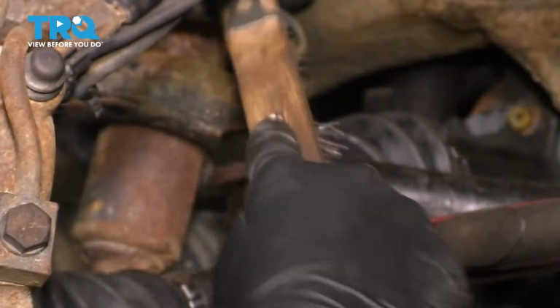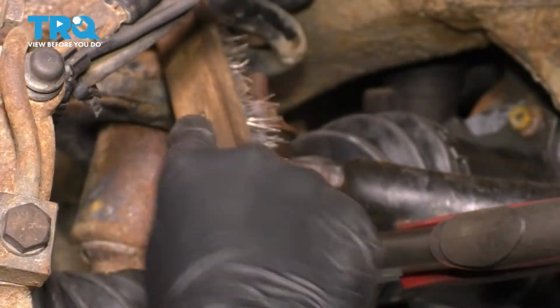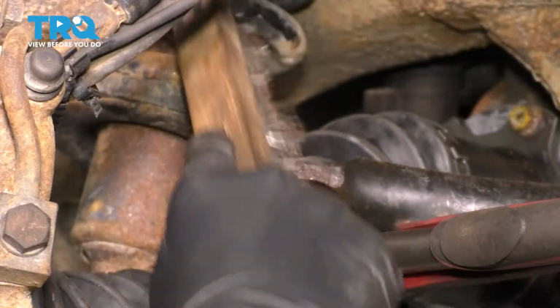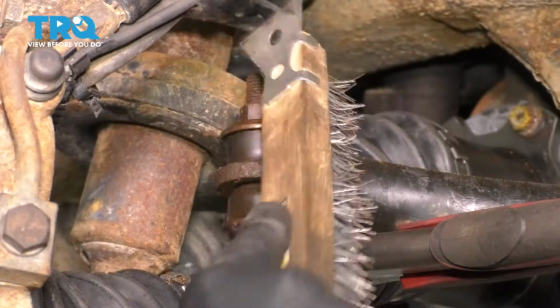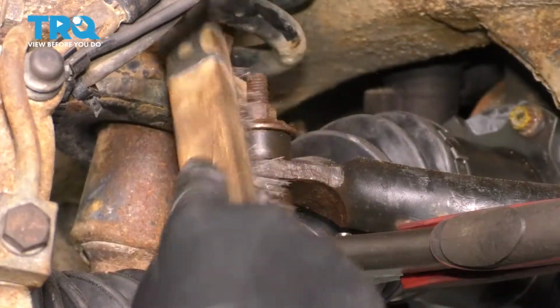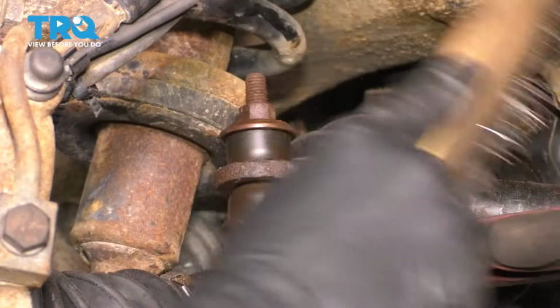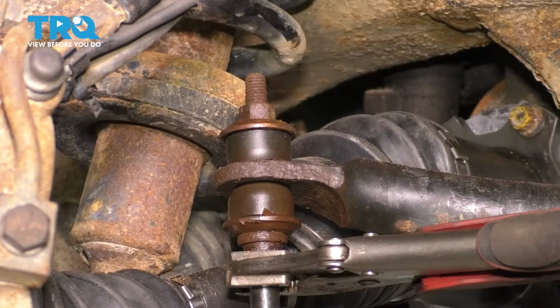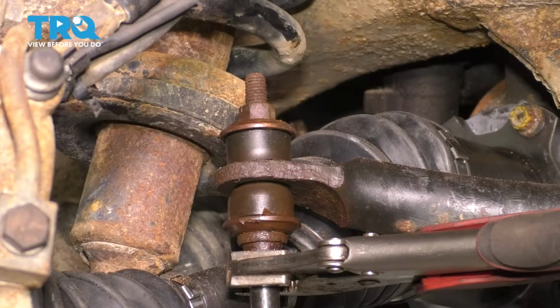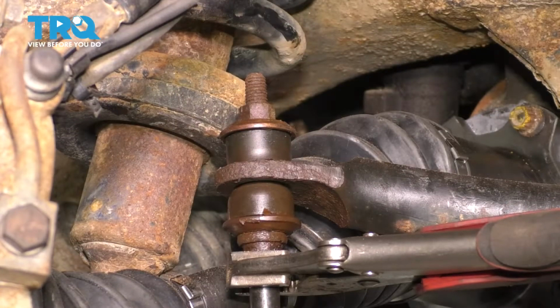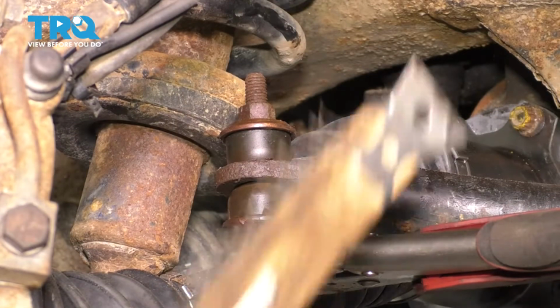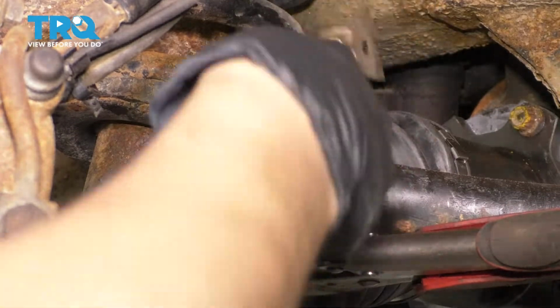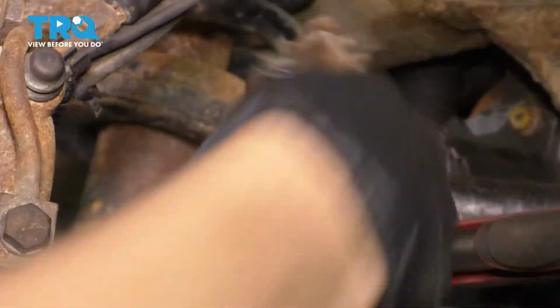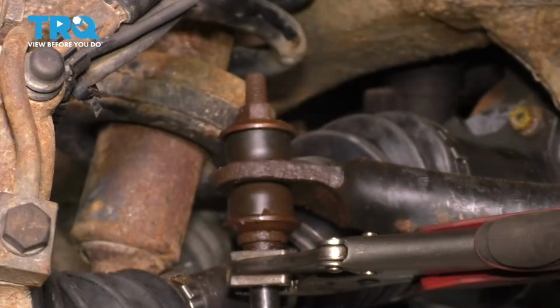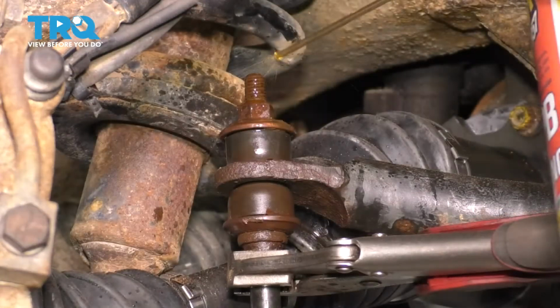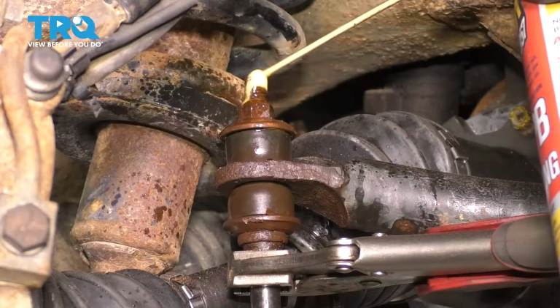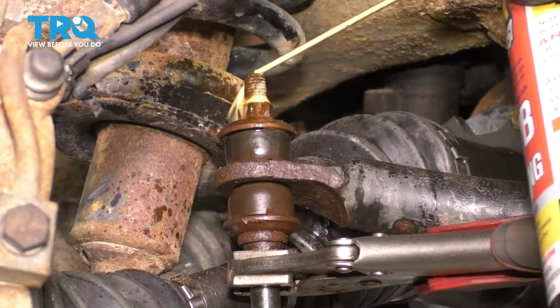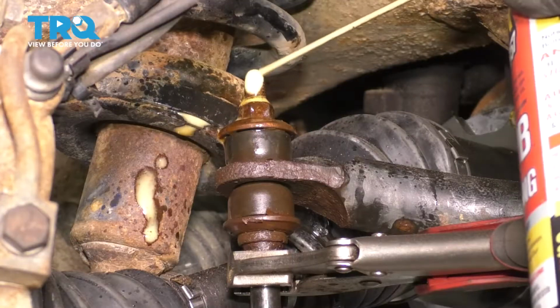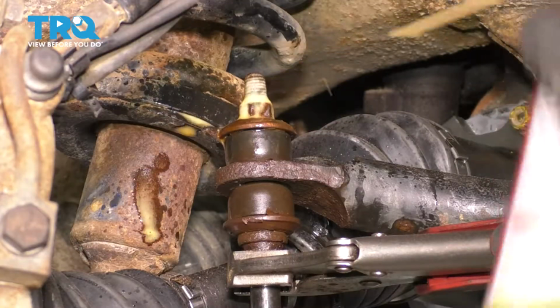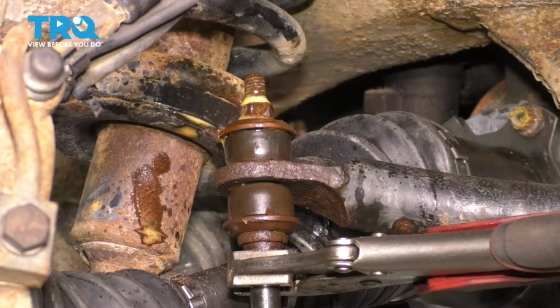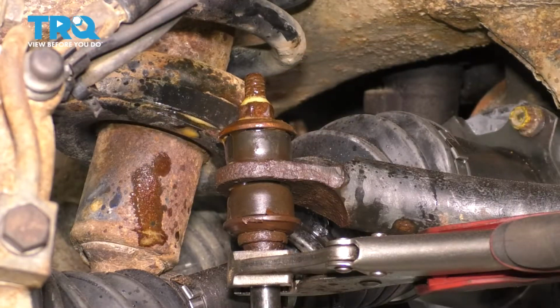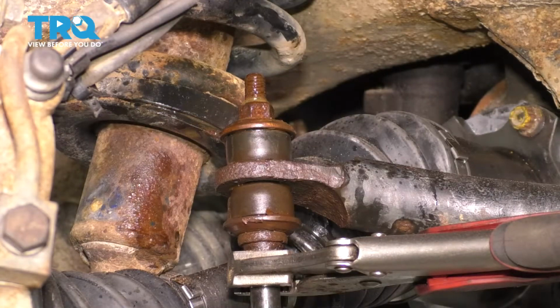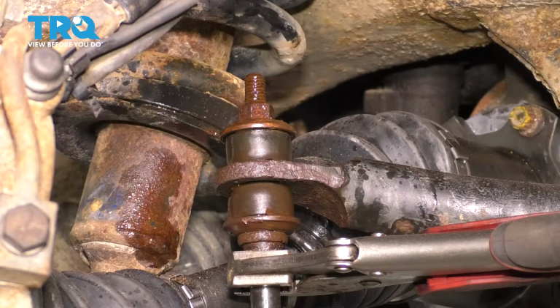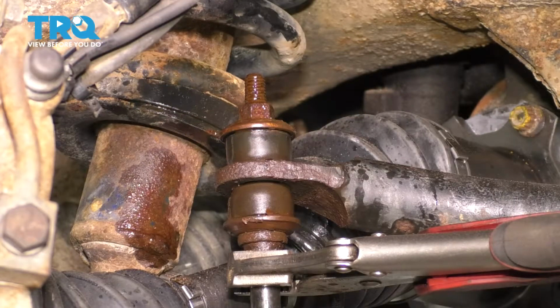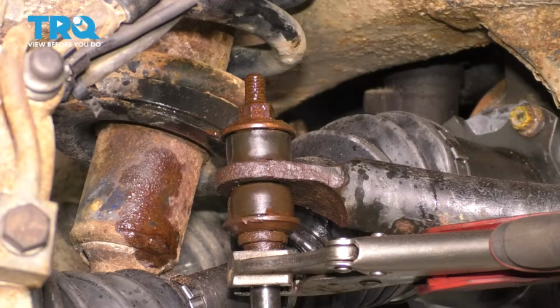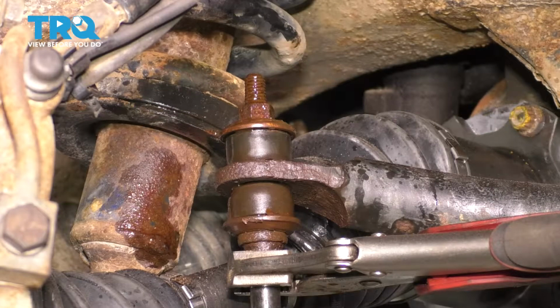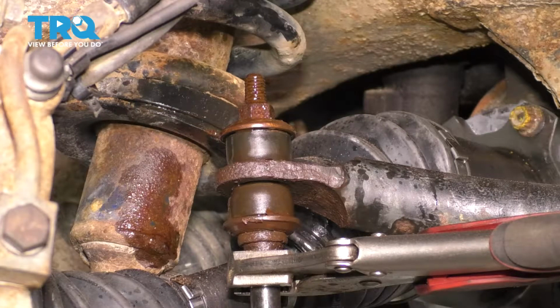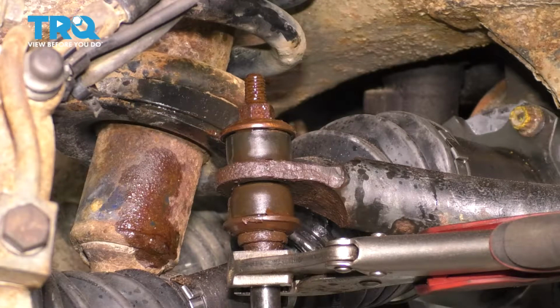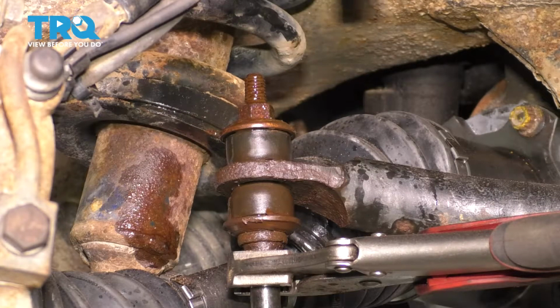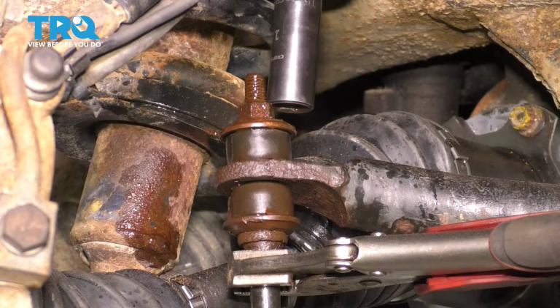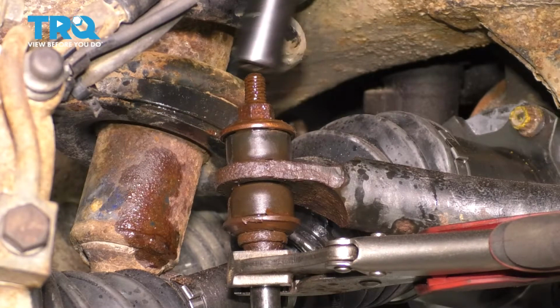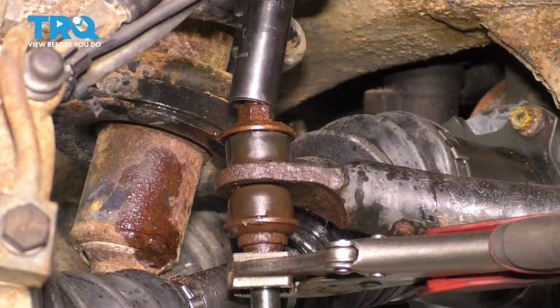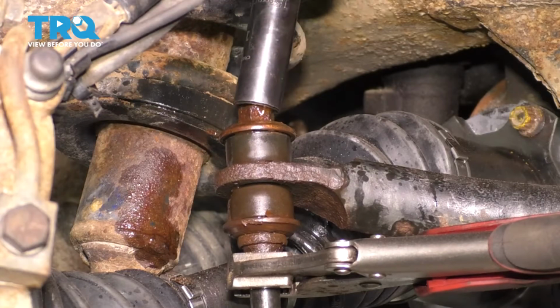I've already sprayed it several times with rust penetrant, but I will spray it again. Now you can use a 15mm socket and take this nut off.